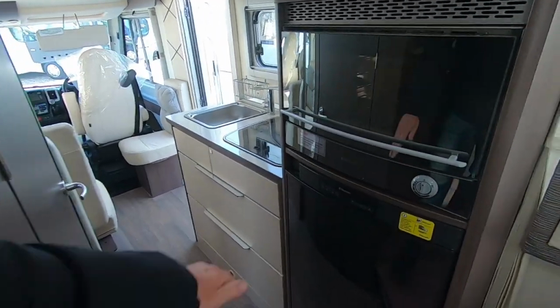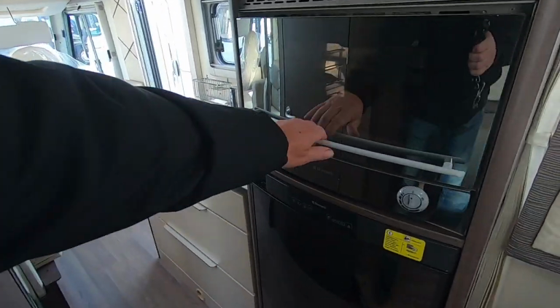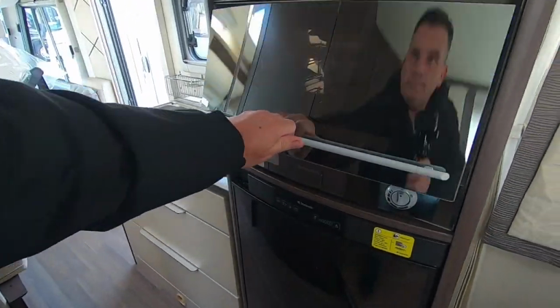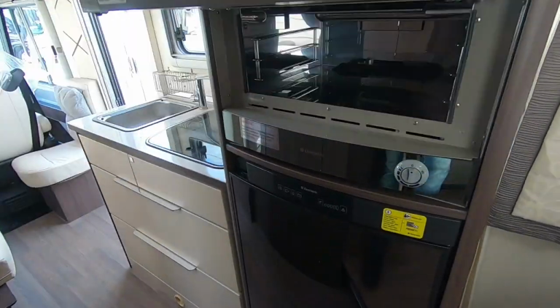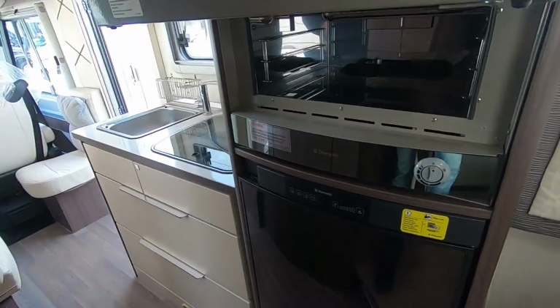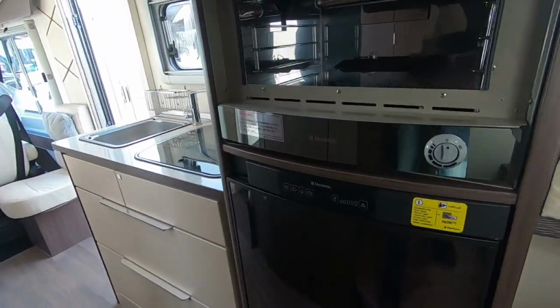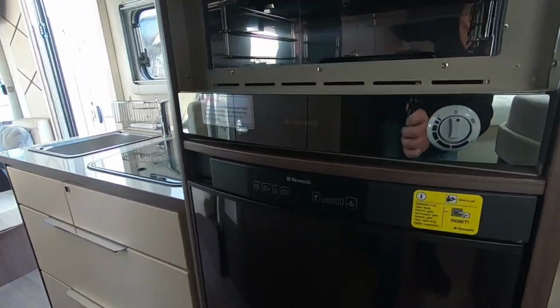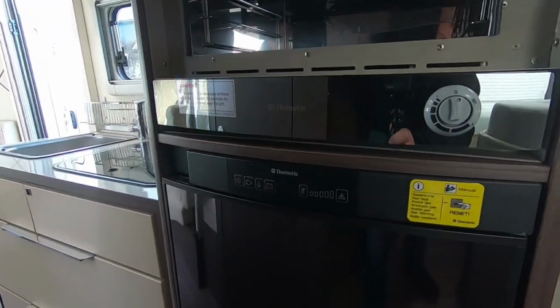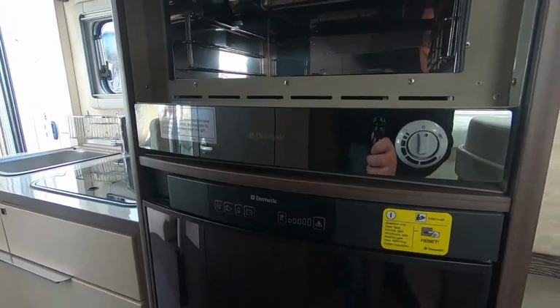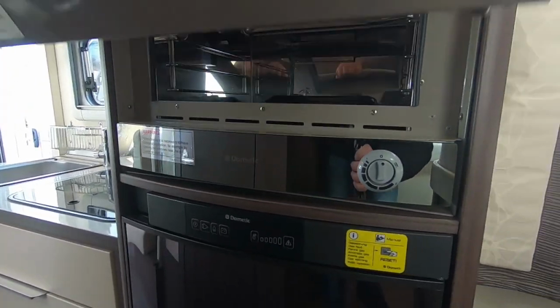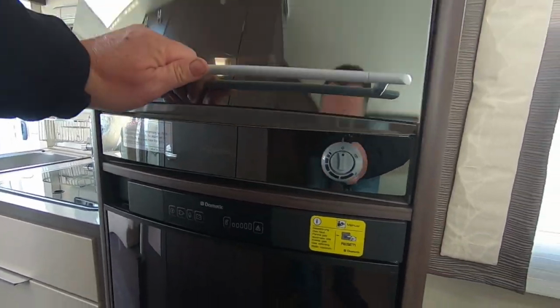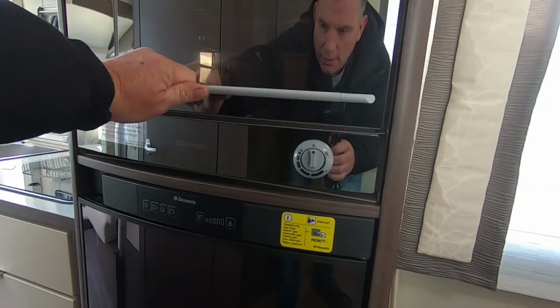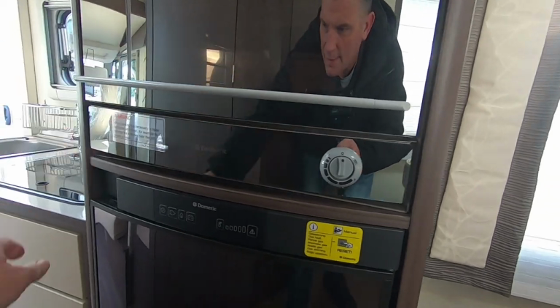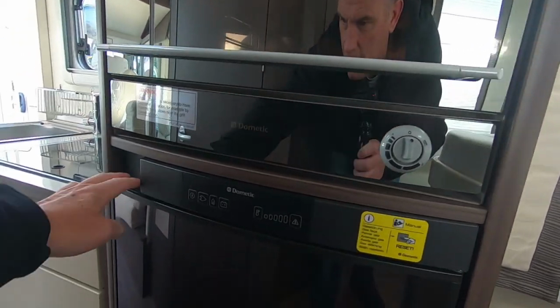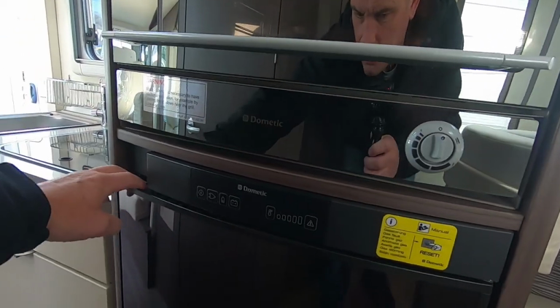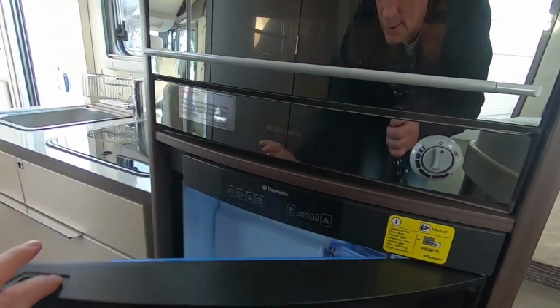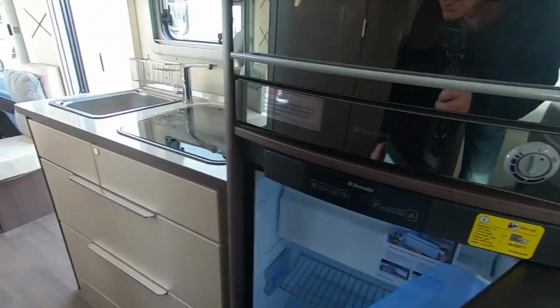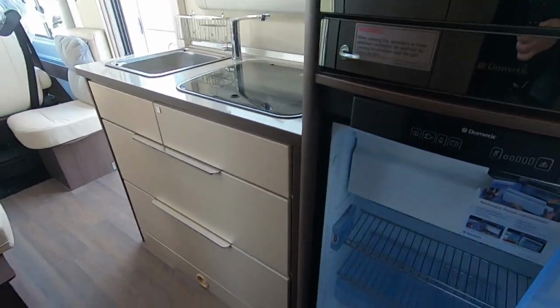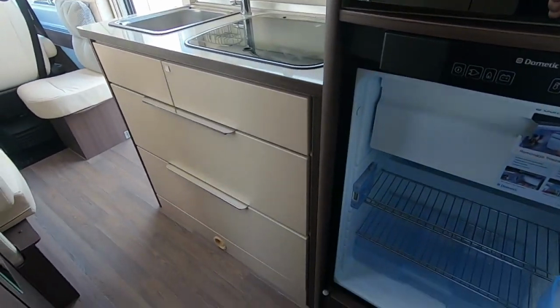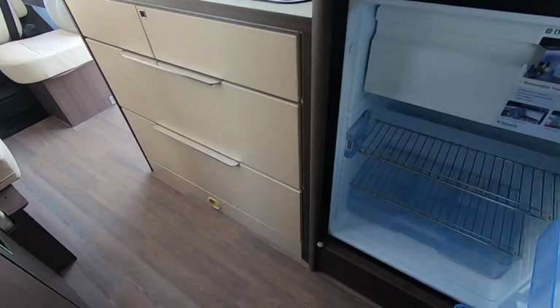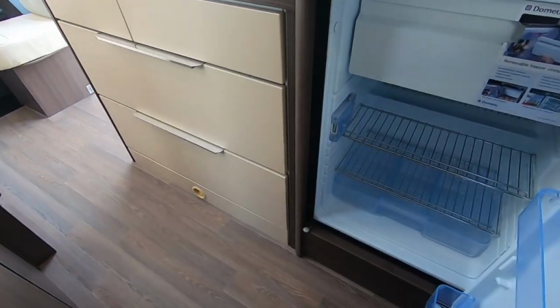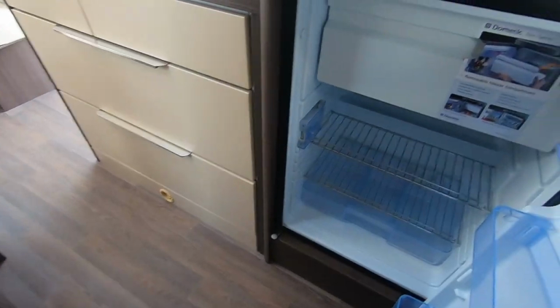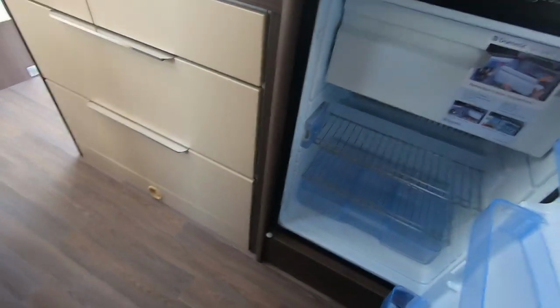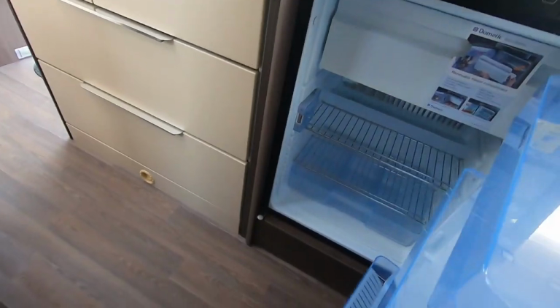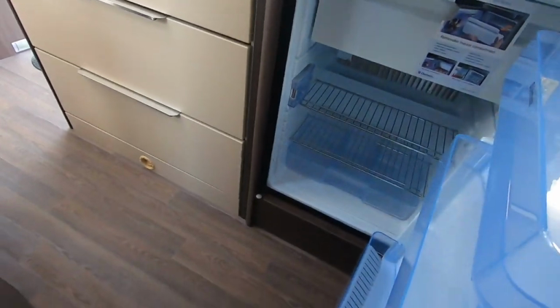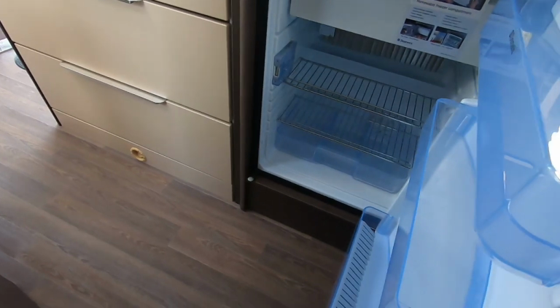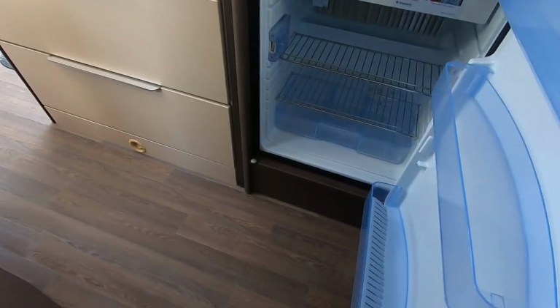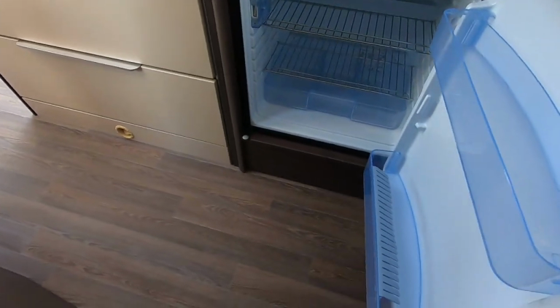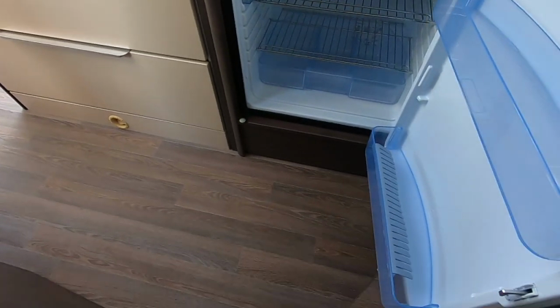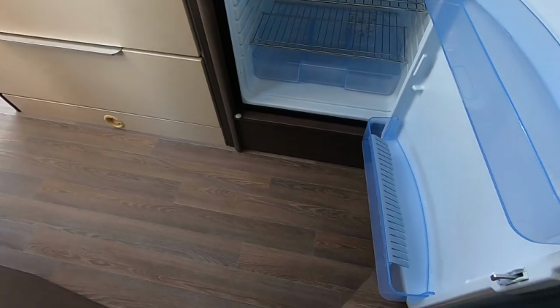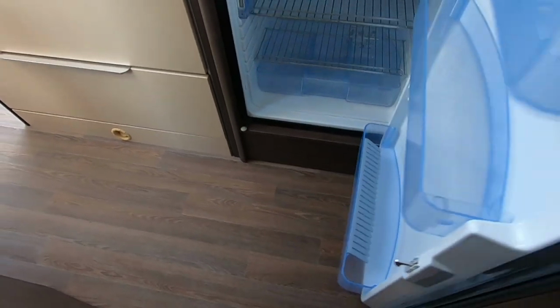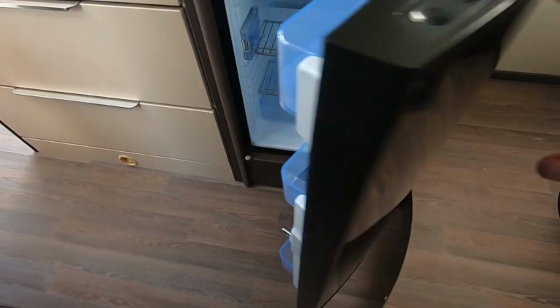There's an oven — a nice oven. And a fridge. Actually, it's not a big fridge — I thought it was, but it's a smaller fridge.